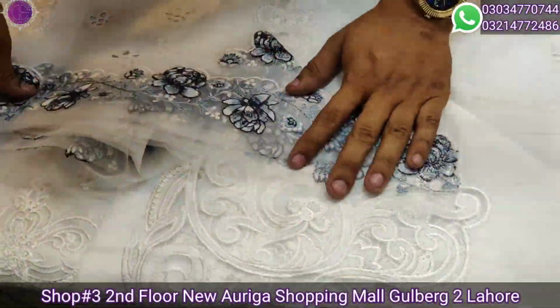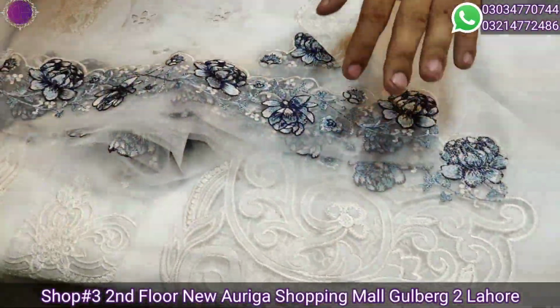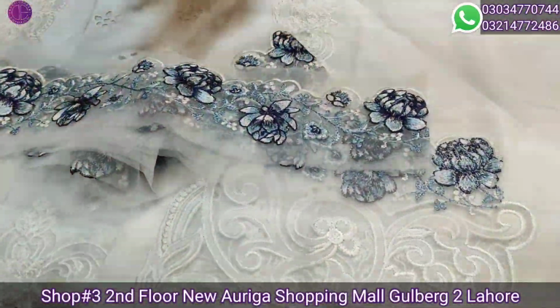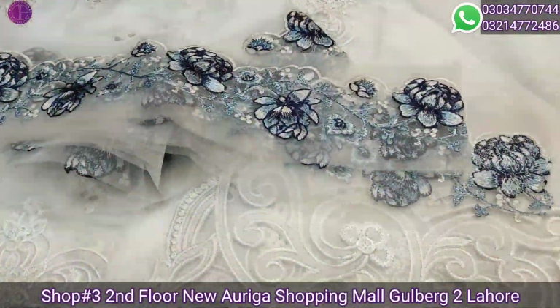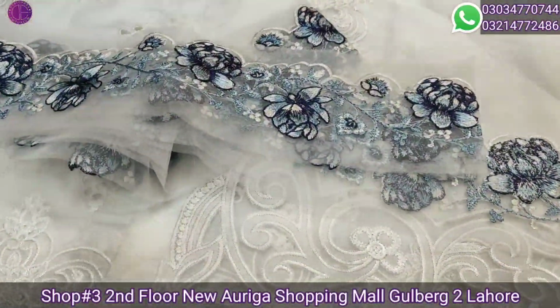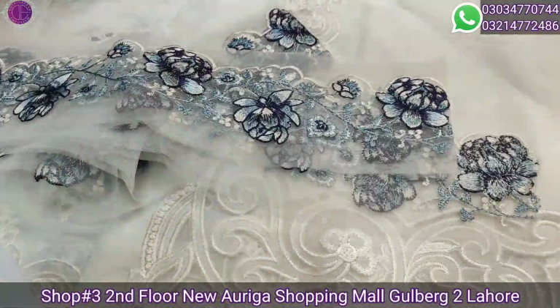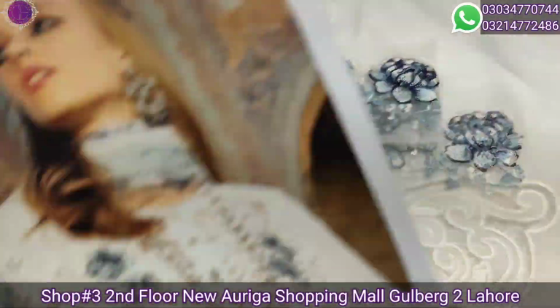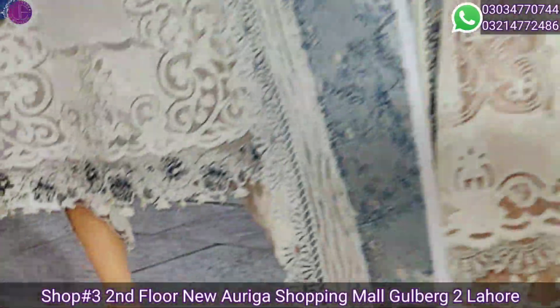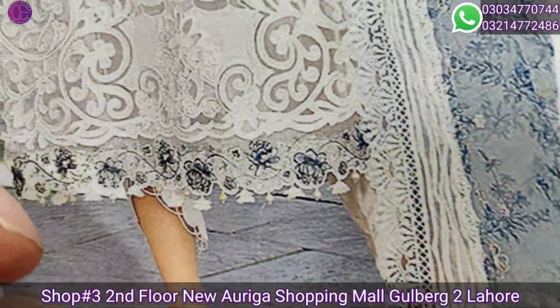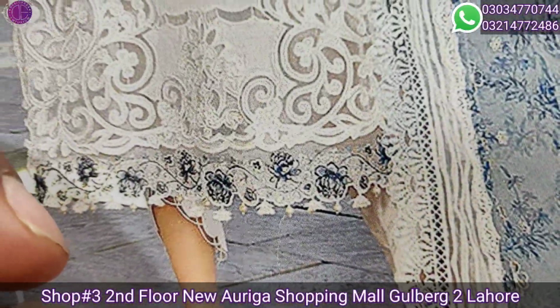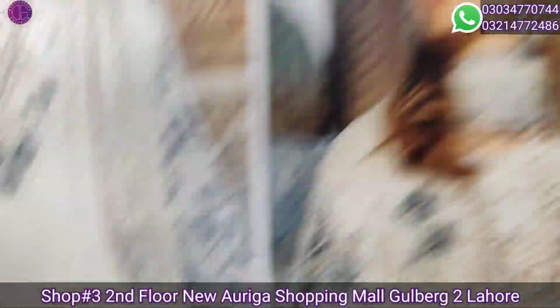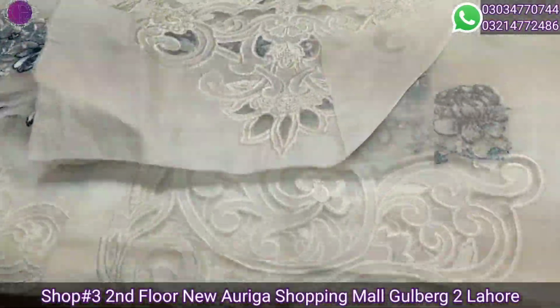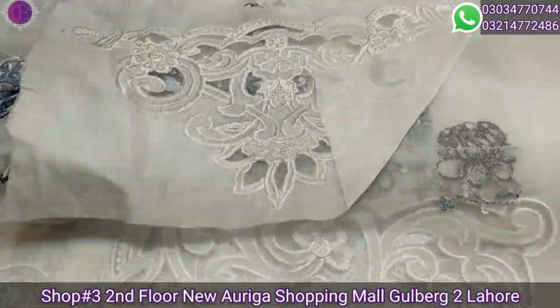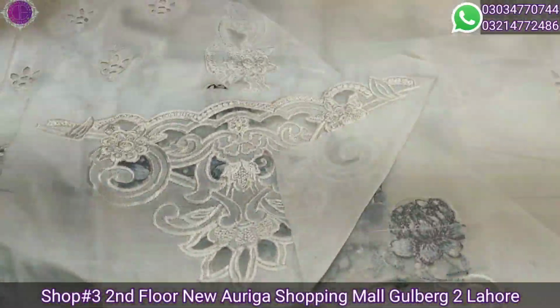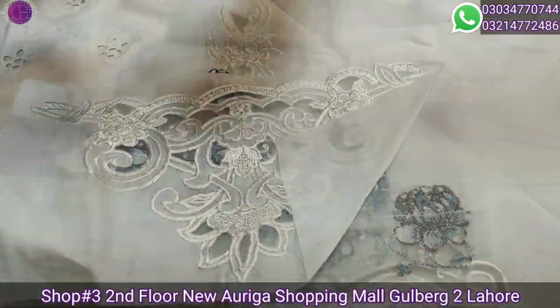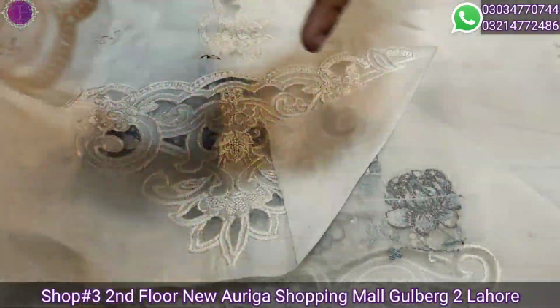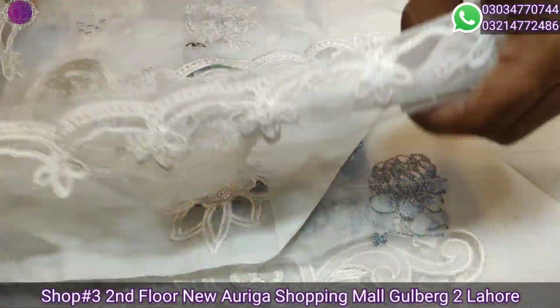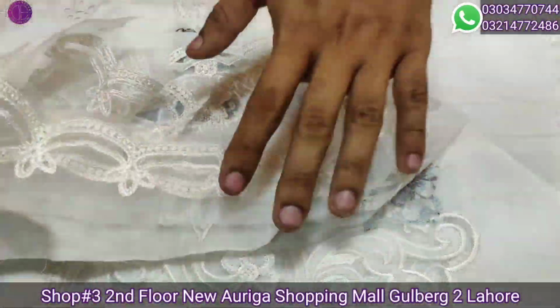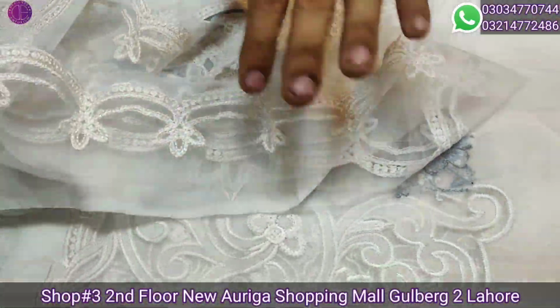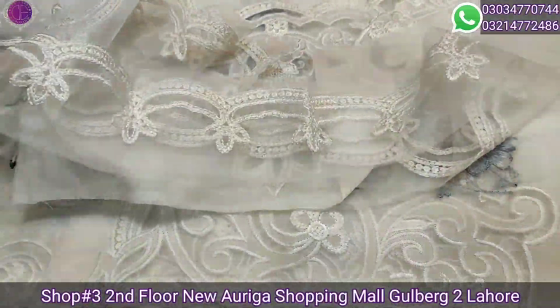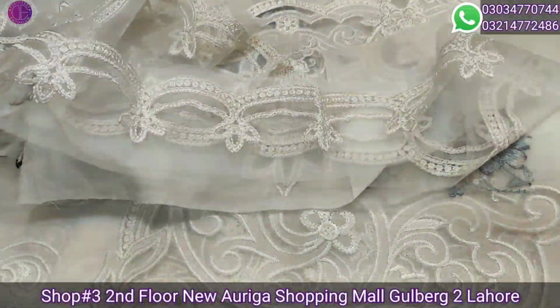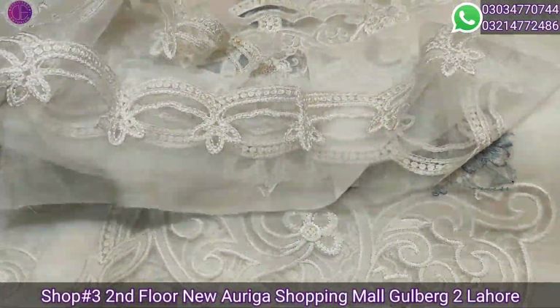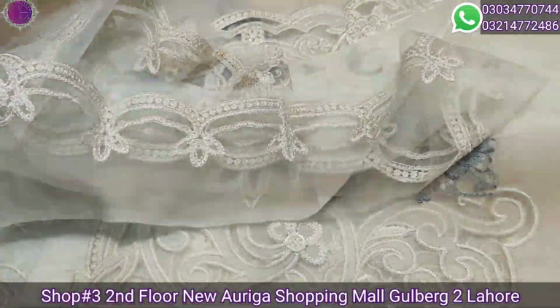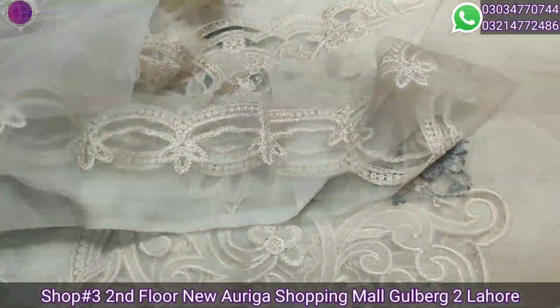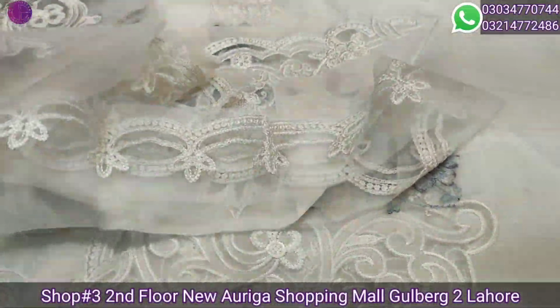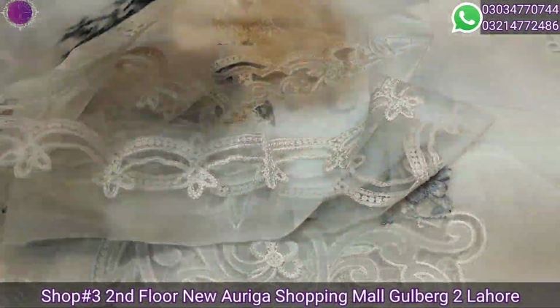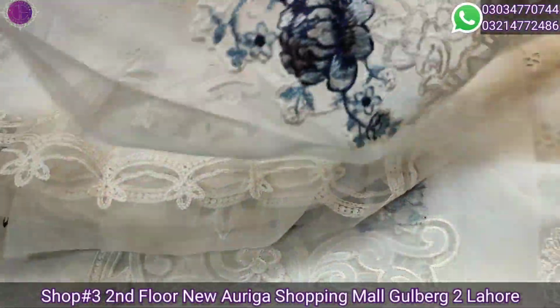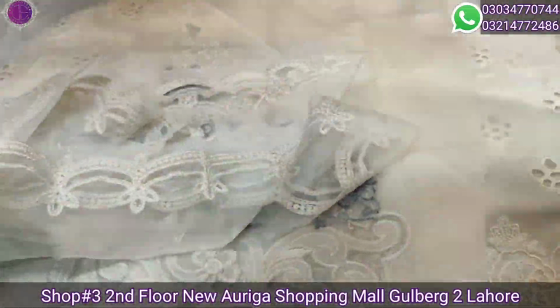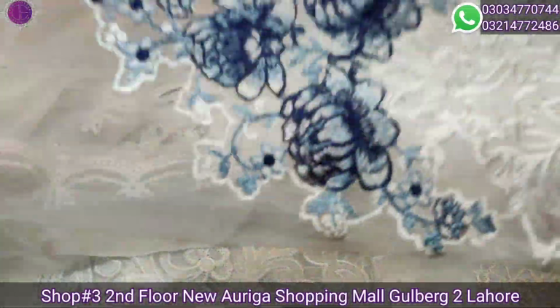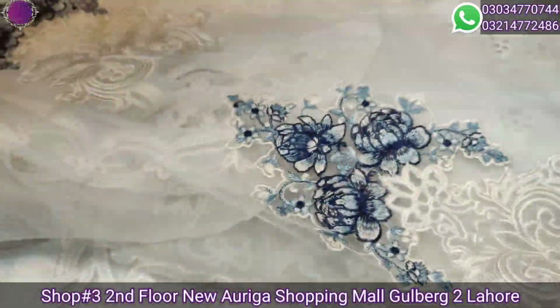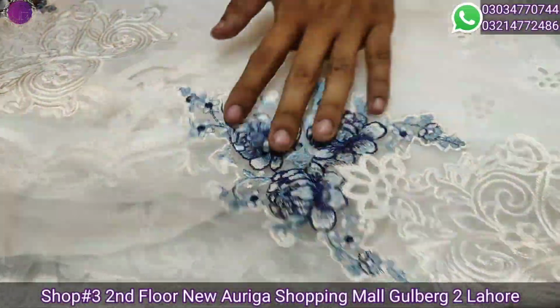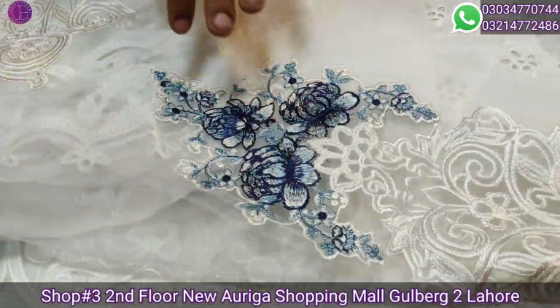This is a great border. Front and back. This is a motif sleeve border. Trouser border. These are two sleeve motifs.